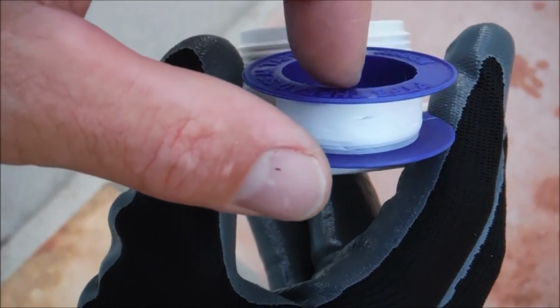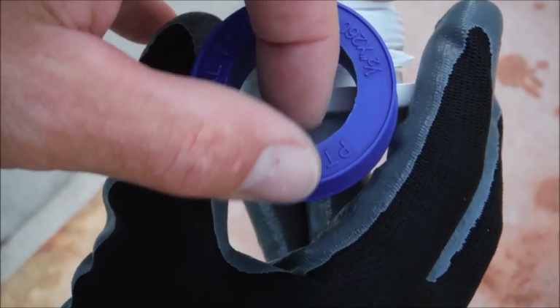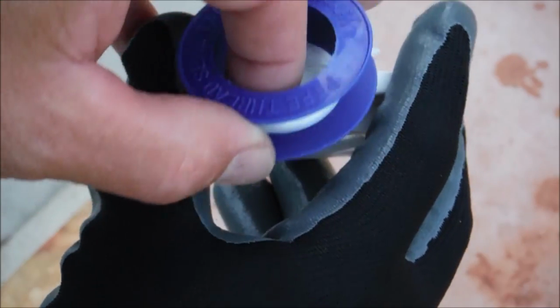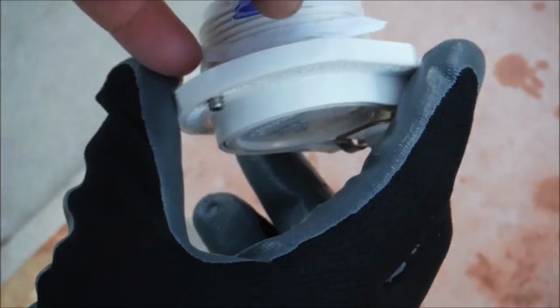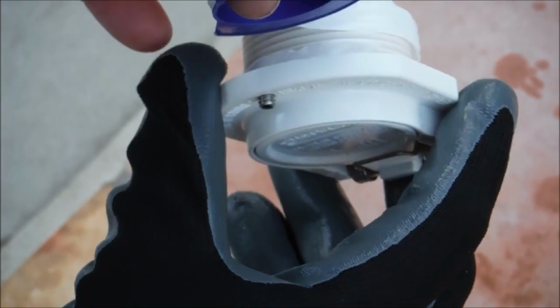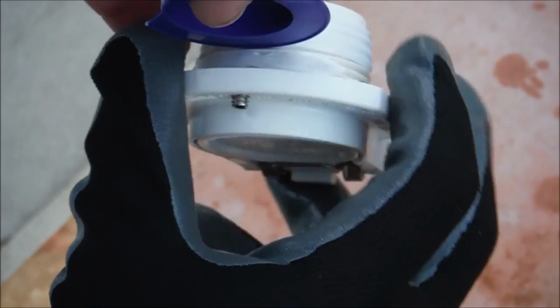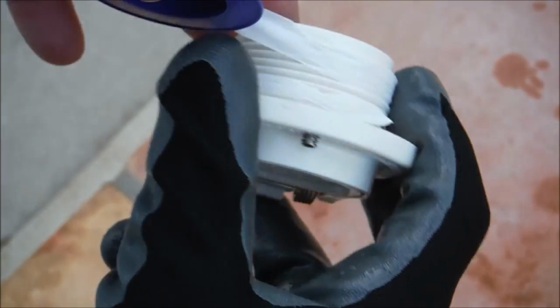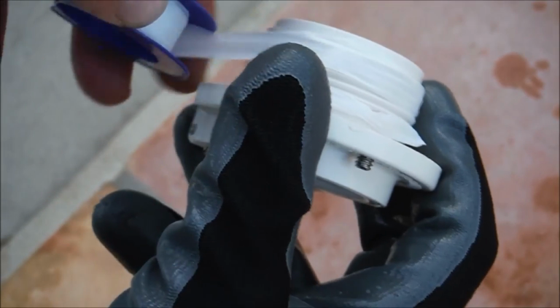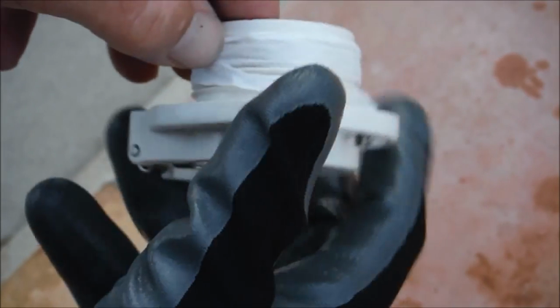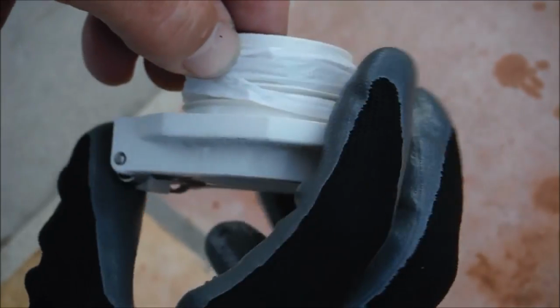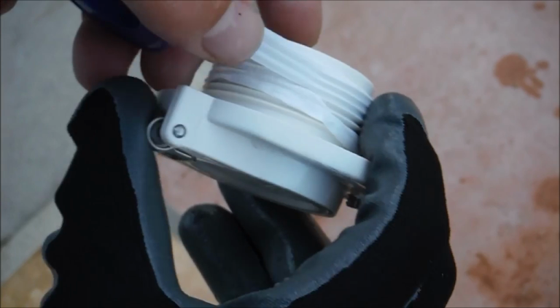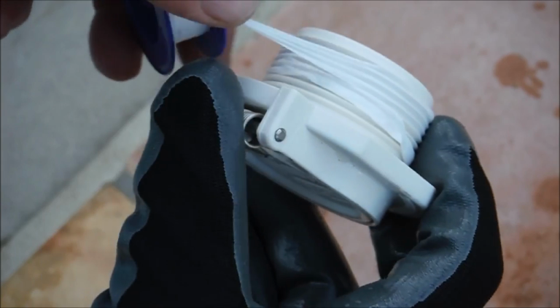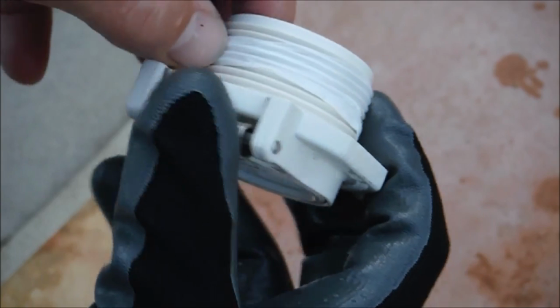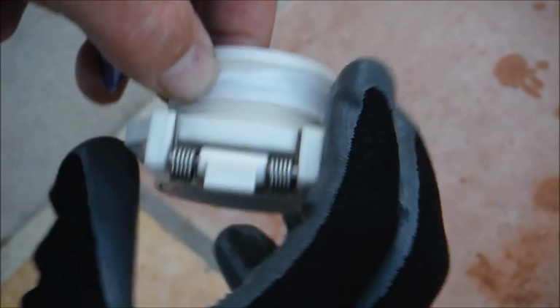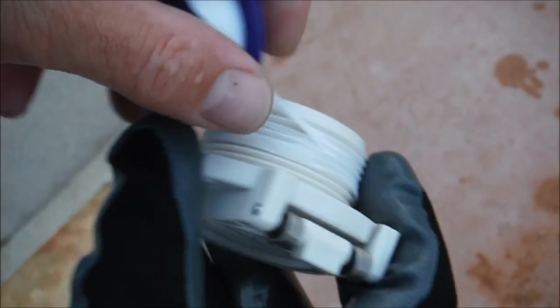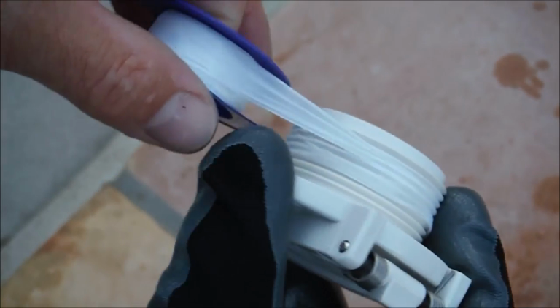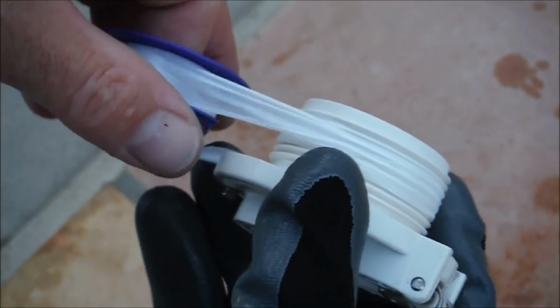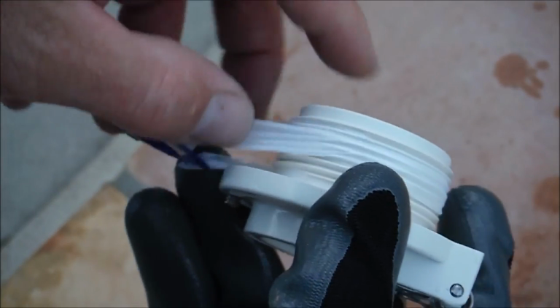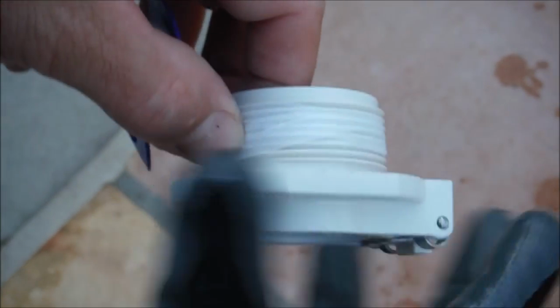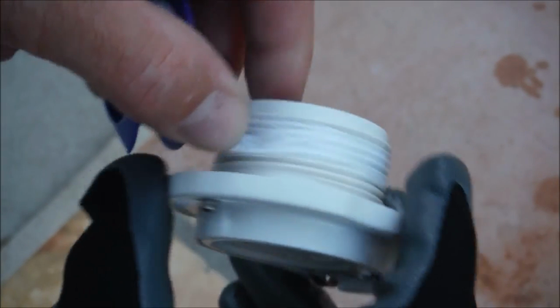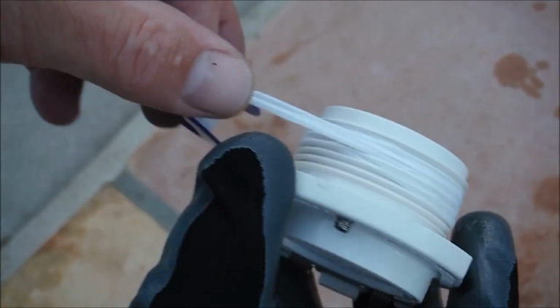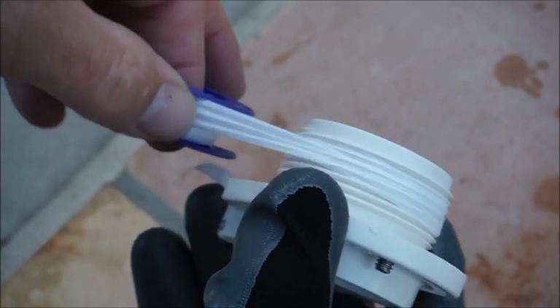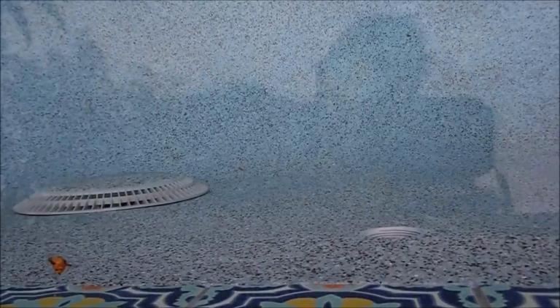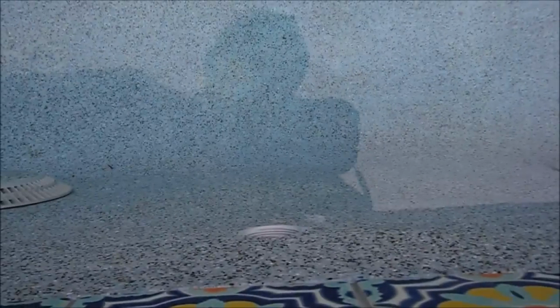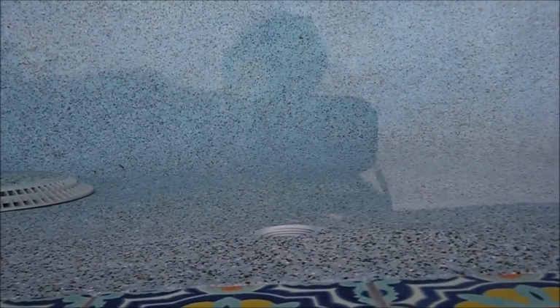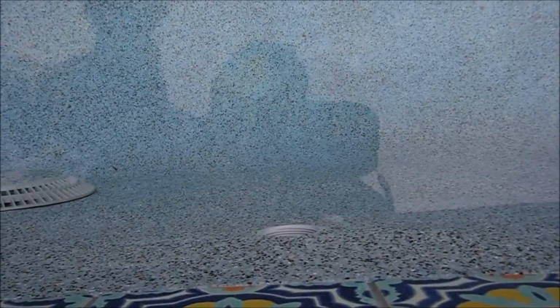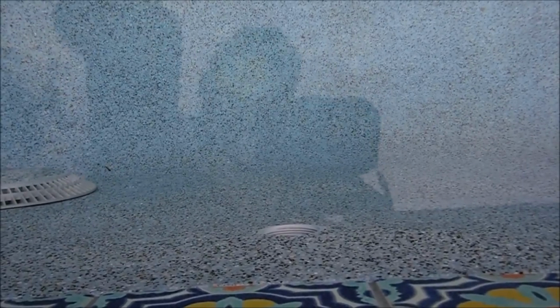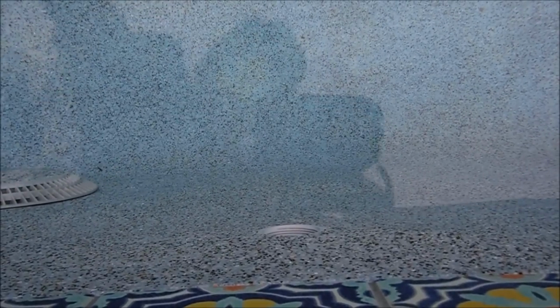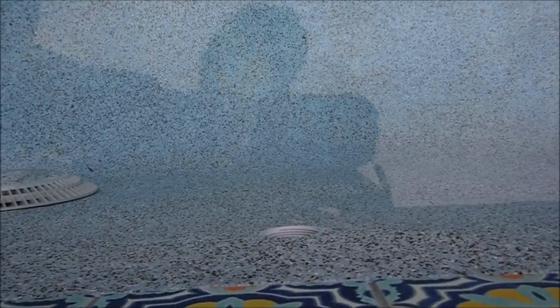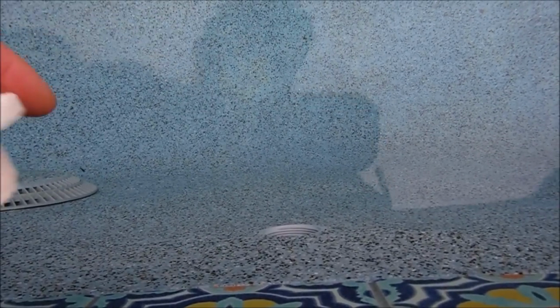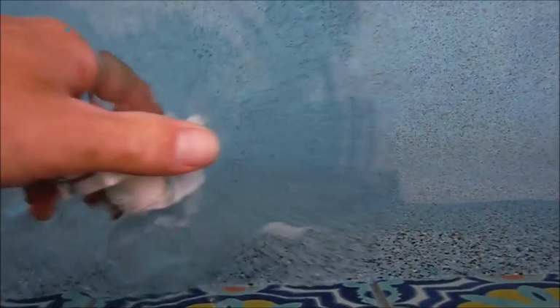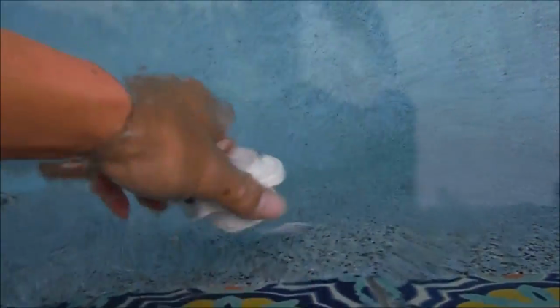It's a good idea to wrap the threaded part of the side port insert with Teflon tape so it's easy to remove if you need to replace it in the future. Then go ahead and put the side port lock in — it just threads right in.